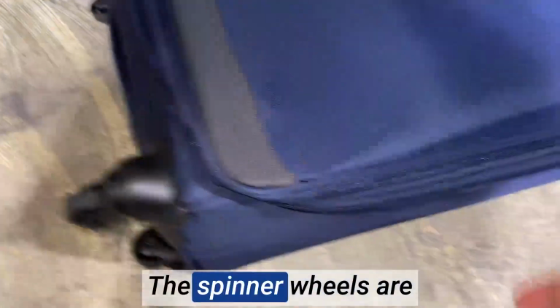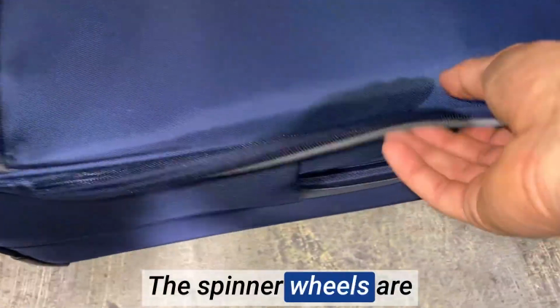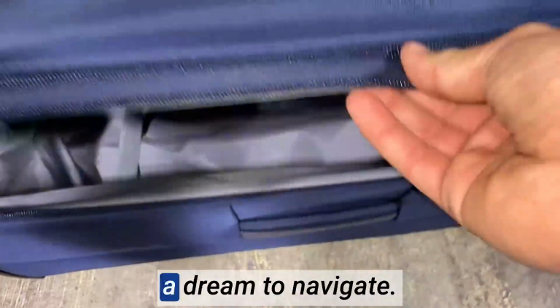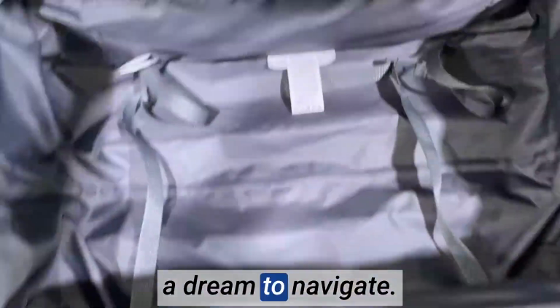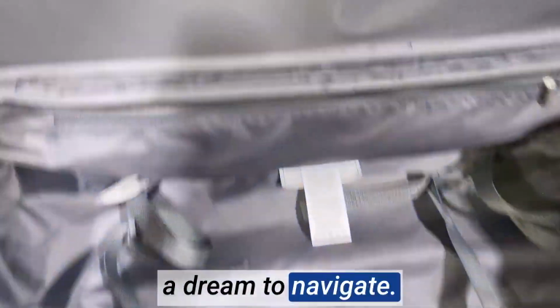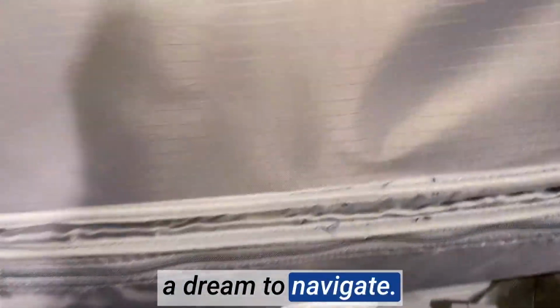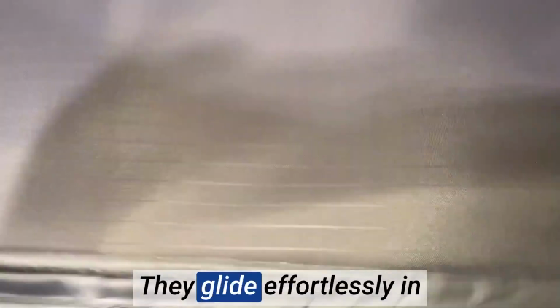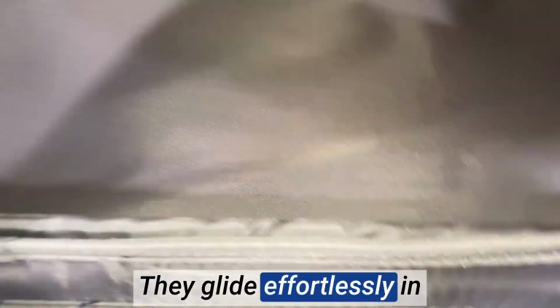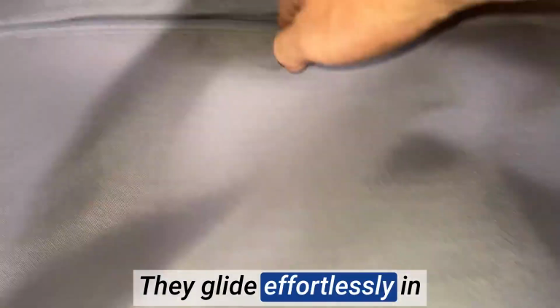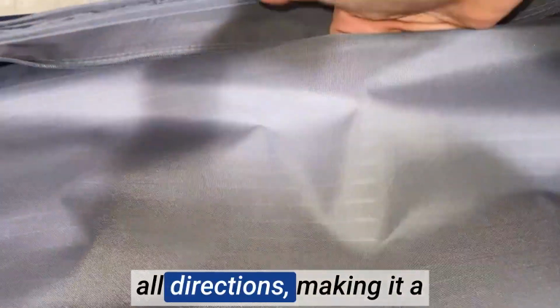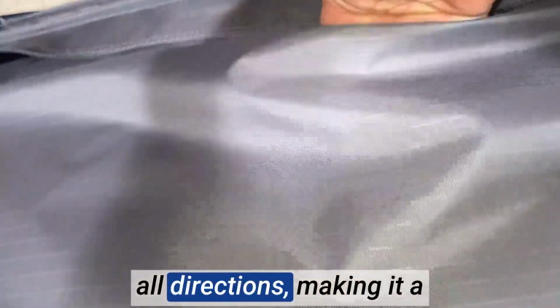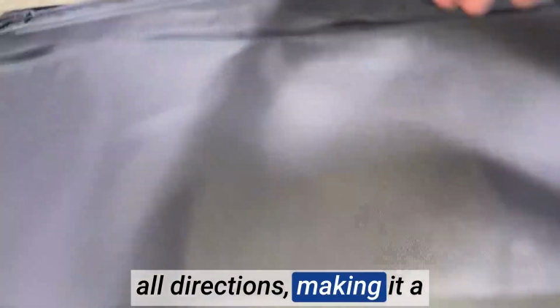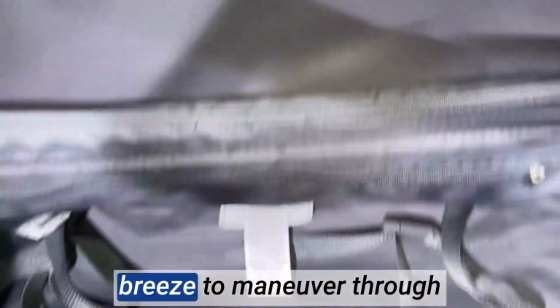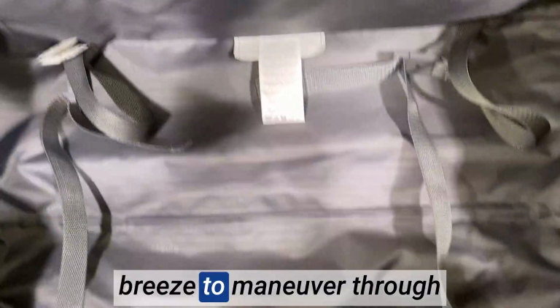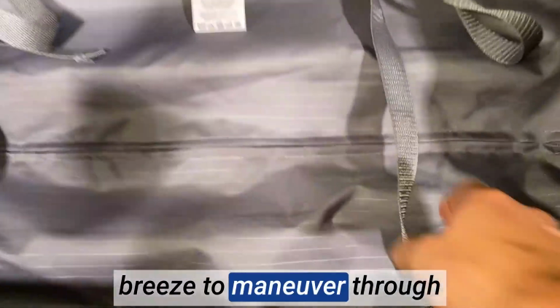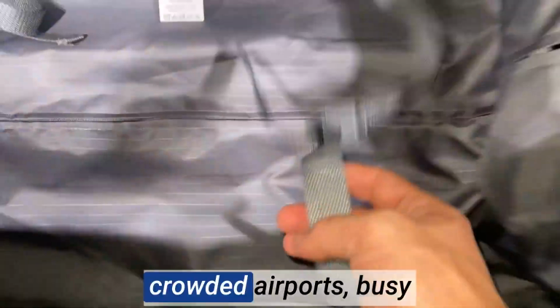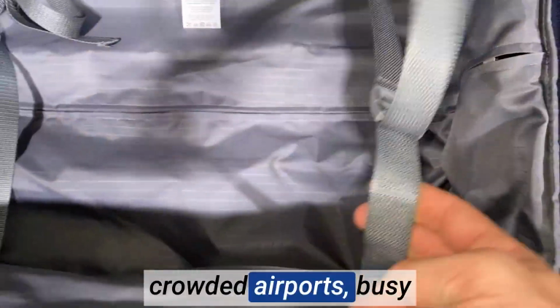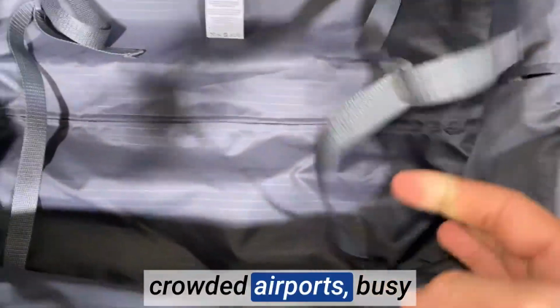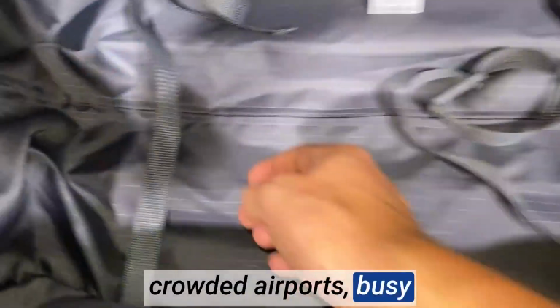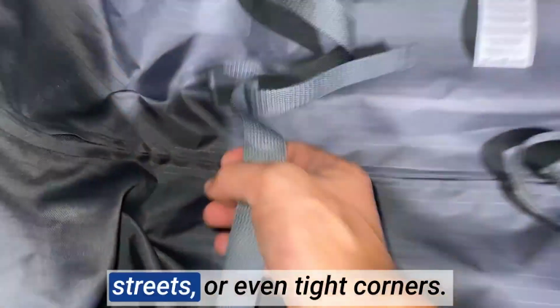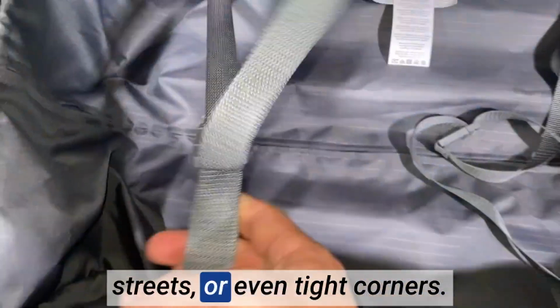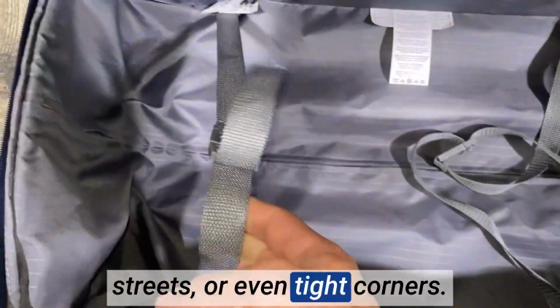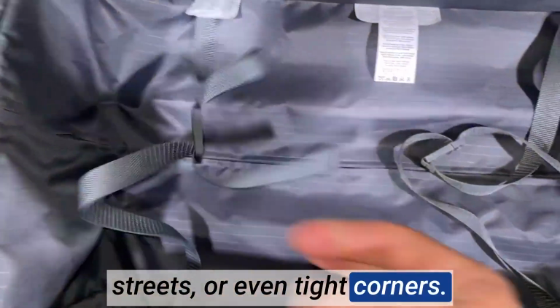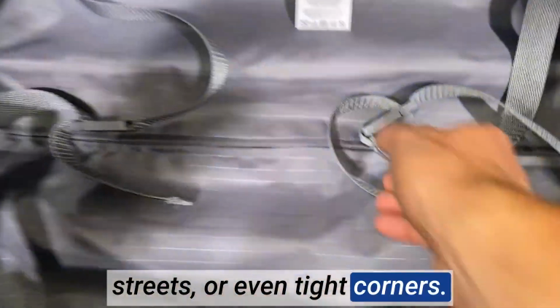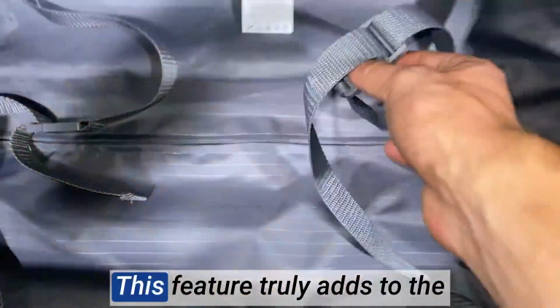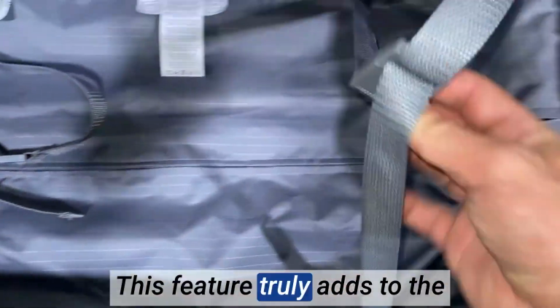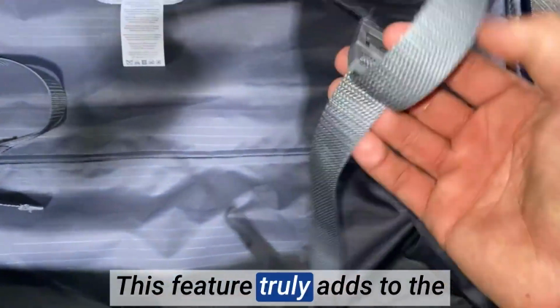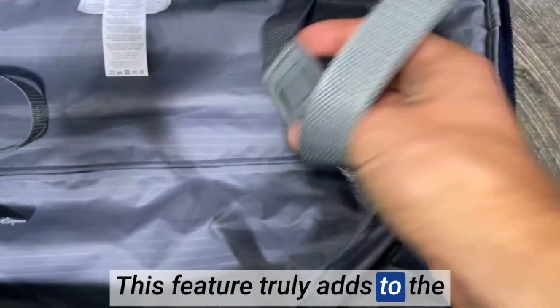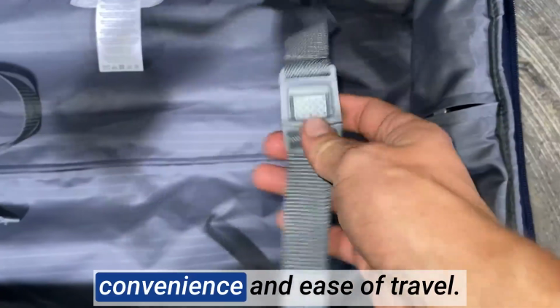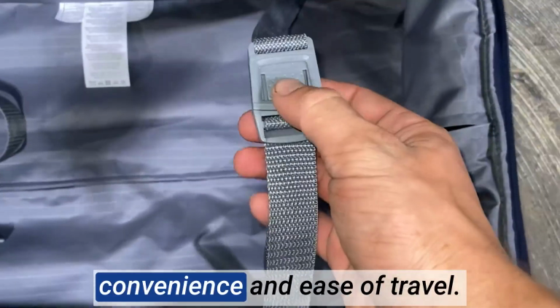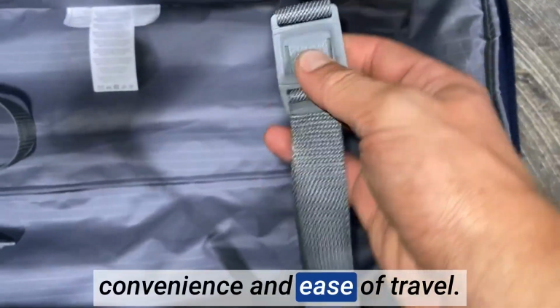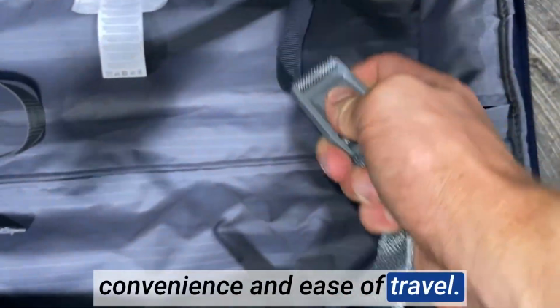The spinner wheels are a dream to navigate. They glide effortlessly in all directions, making it a breeze to maneuver through crowded airports, busy streets, or even tight corners. This feature truly adds to the convenience and ease of travel.